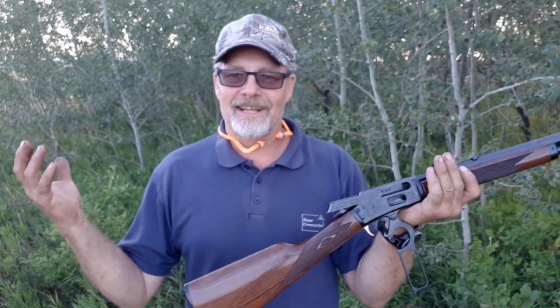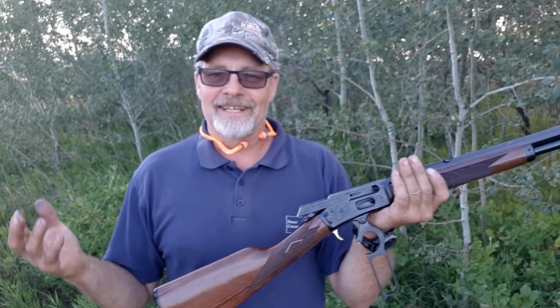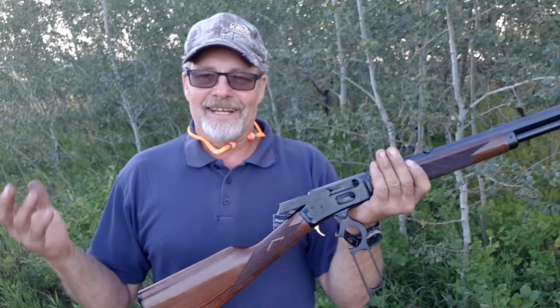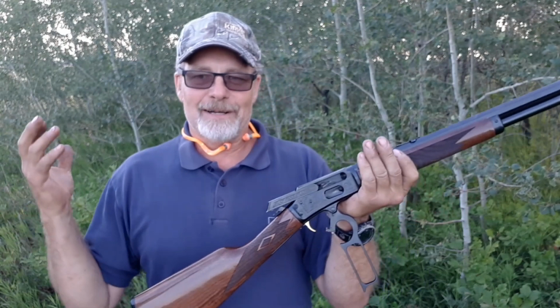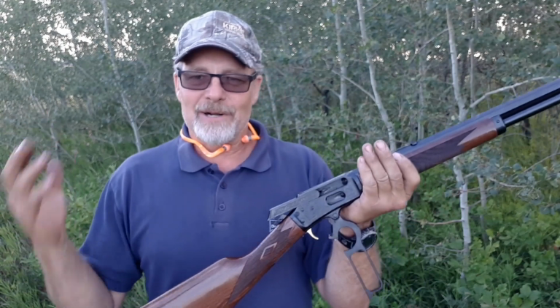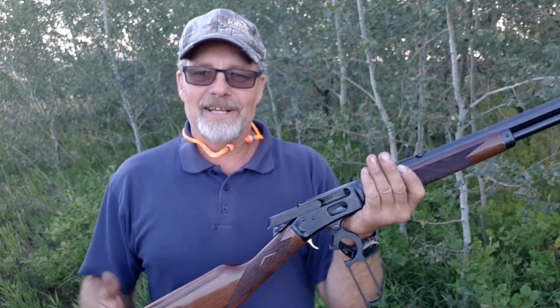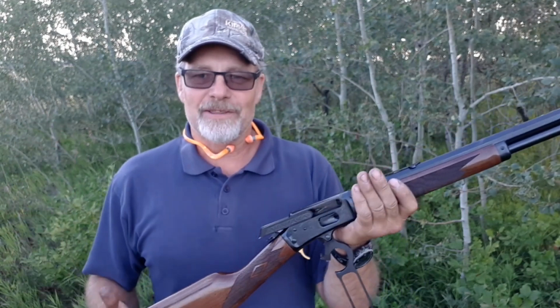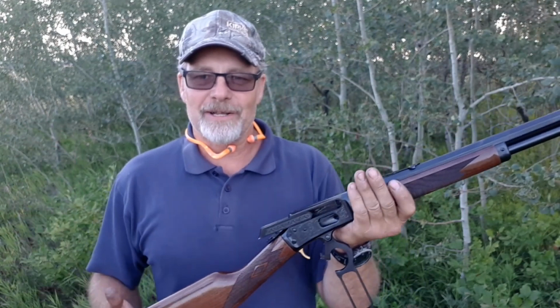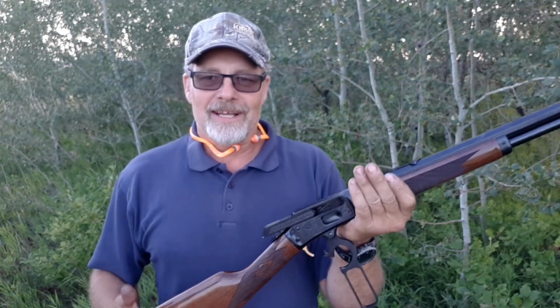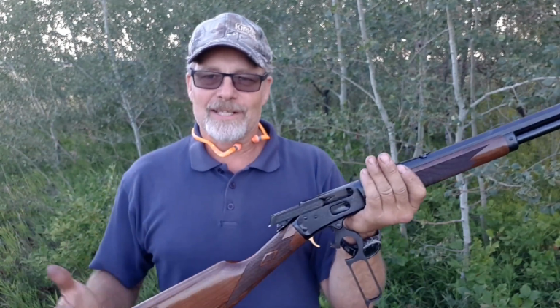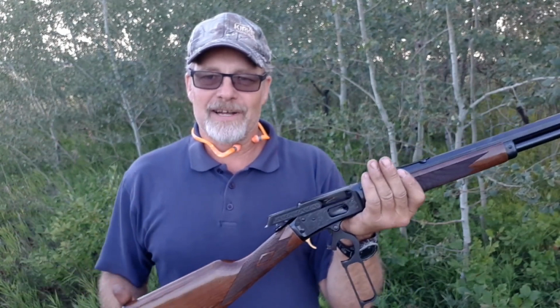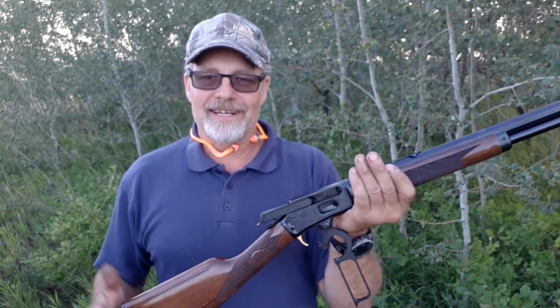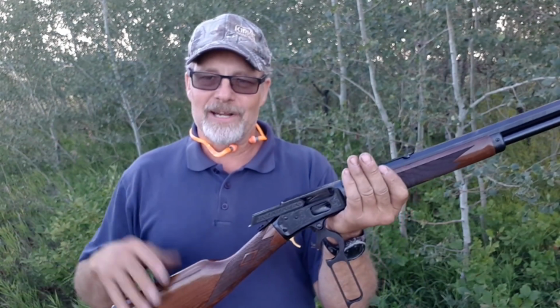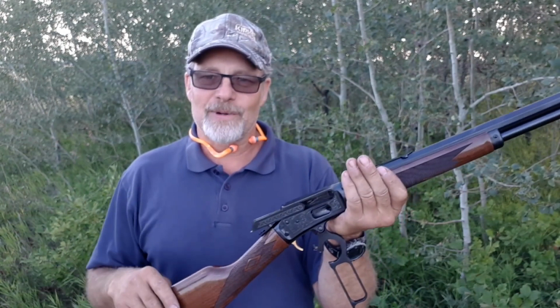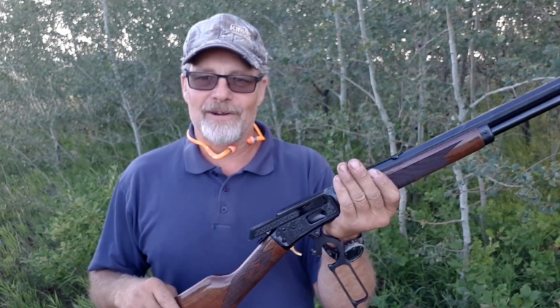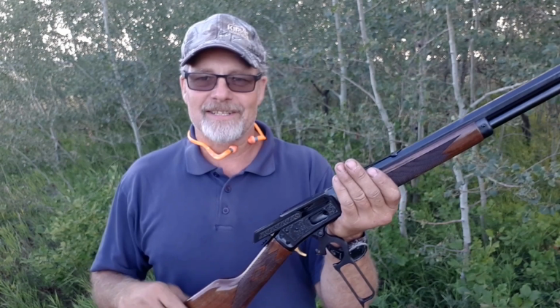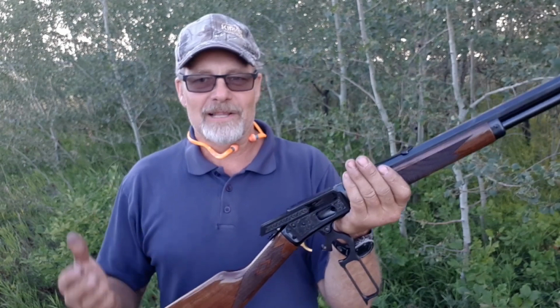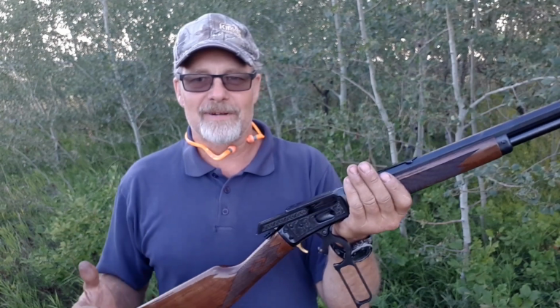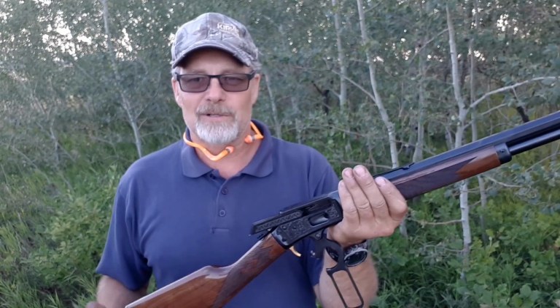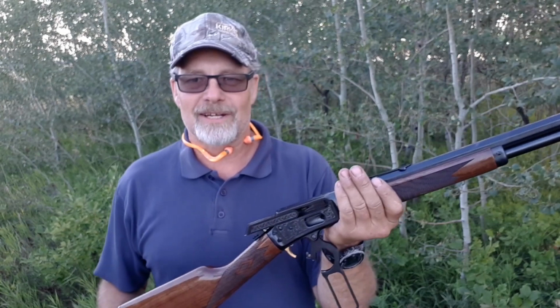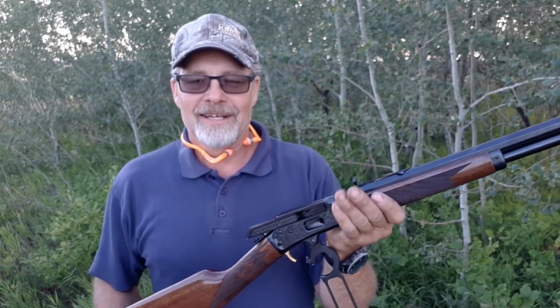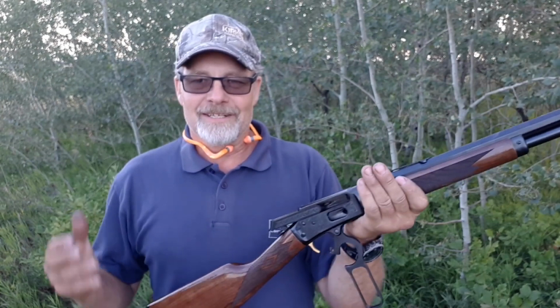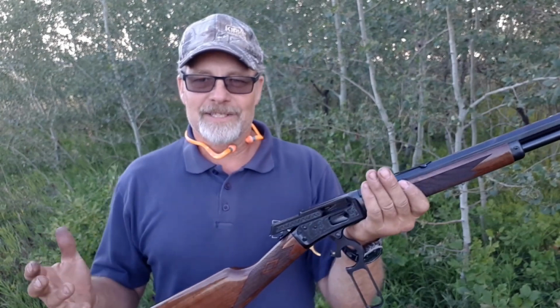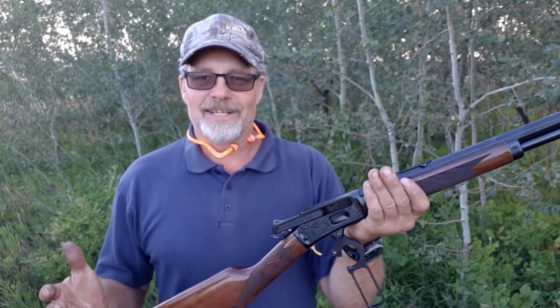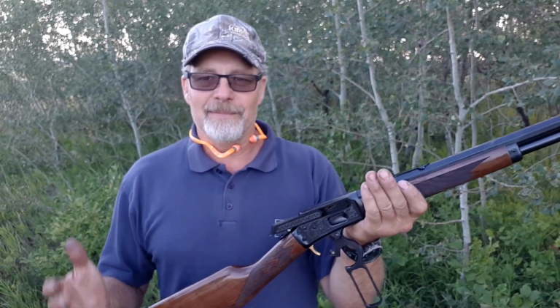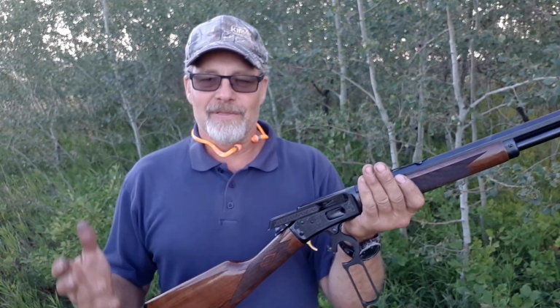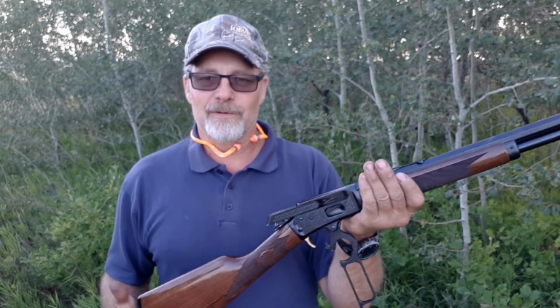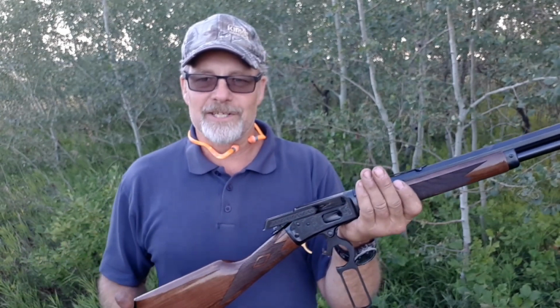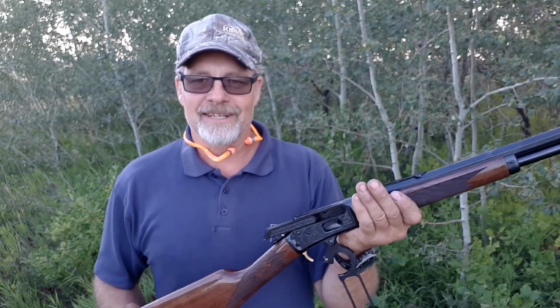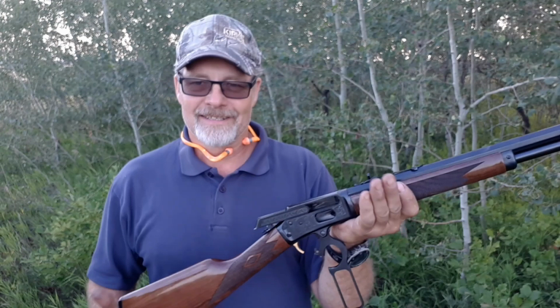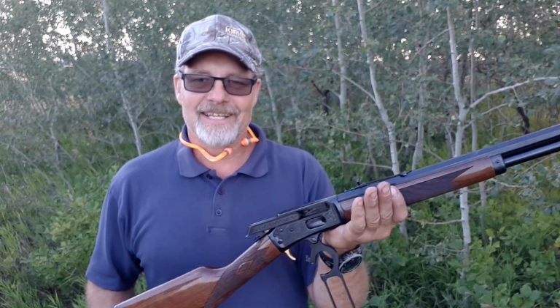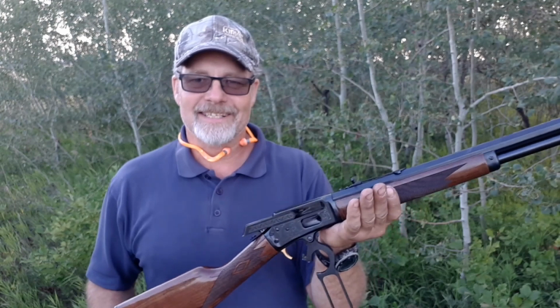I'm getting eaten by the bugs and losing the light, but I hope you guys enjoyed the video. Had lots of fun bringing this one out here again tonight for a closer look. Until next time, thanks for watching and take it easy.